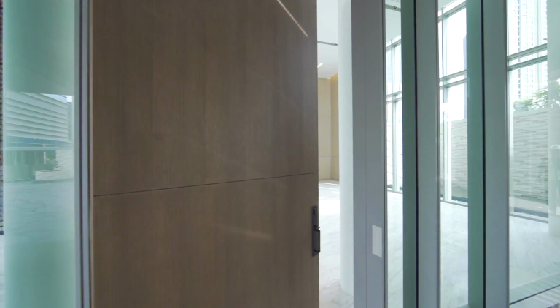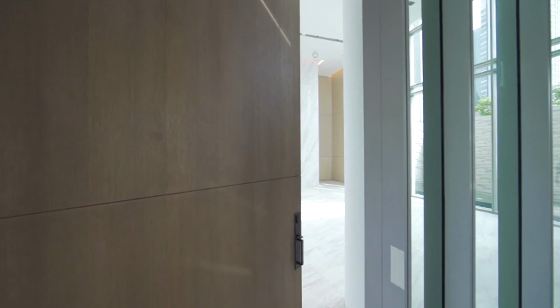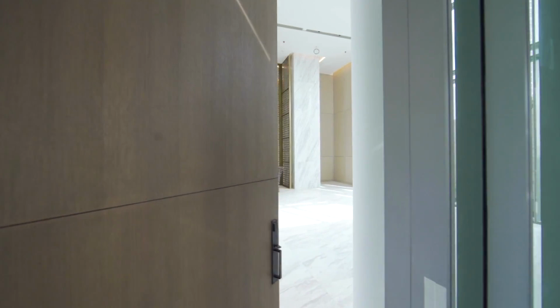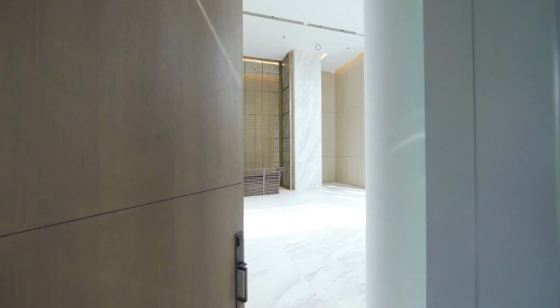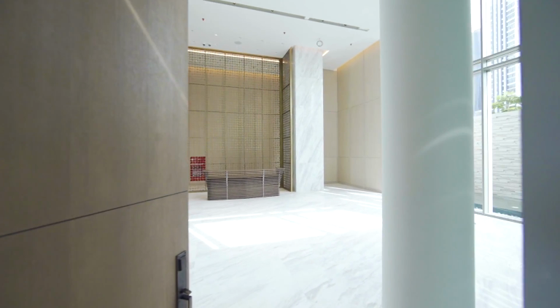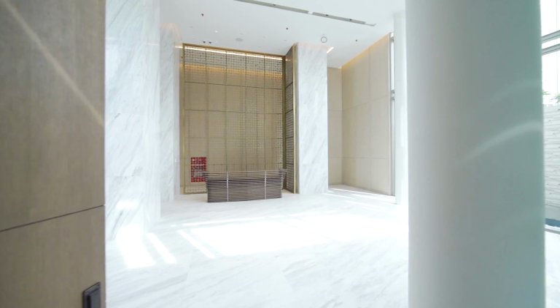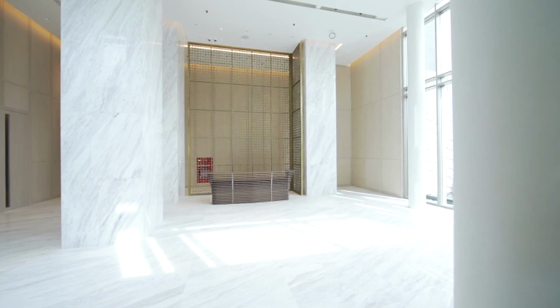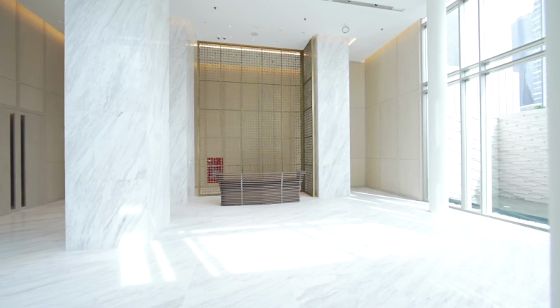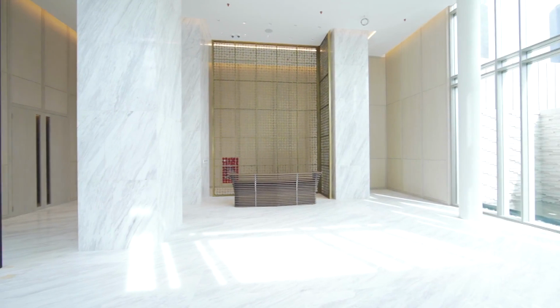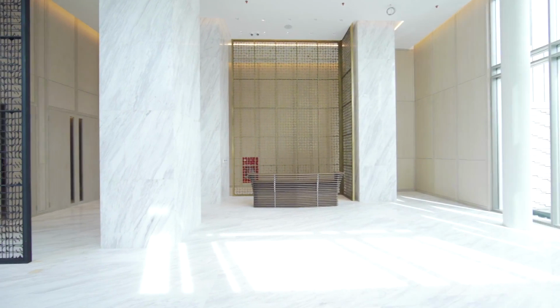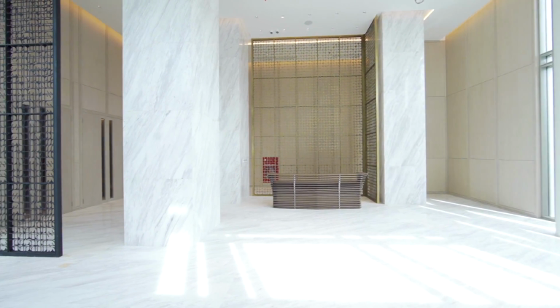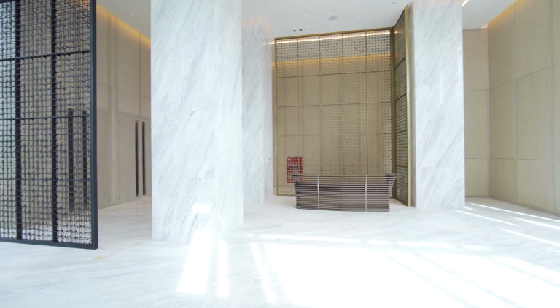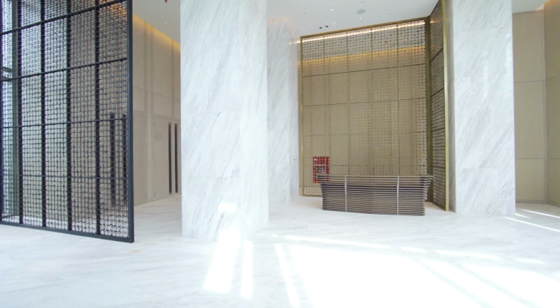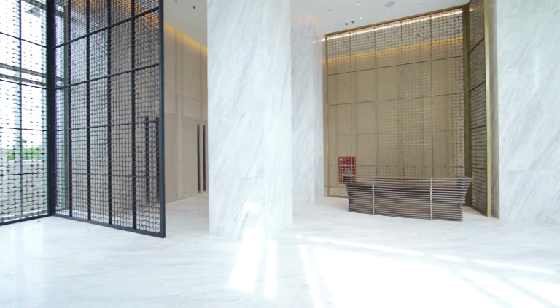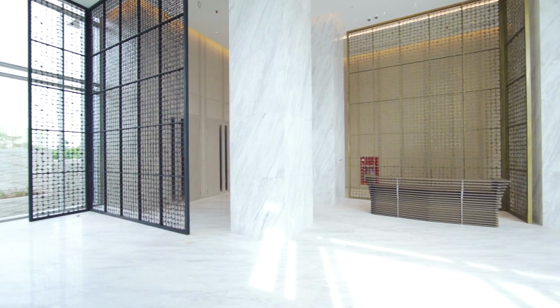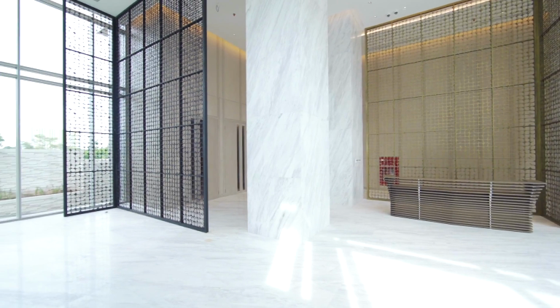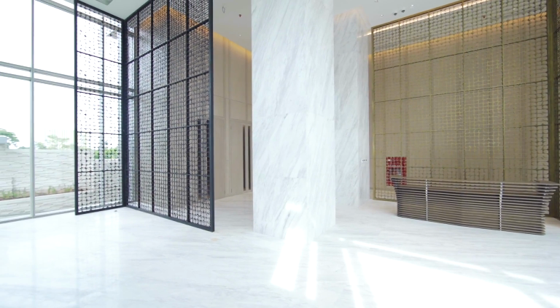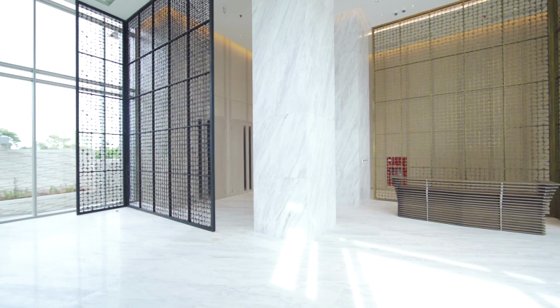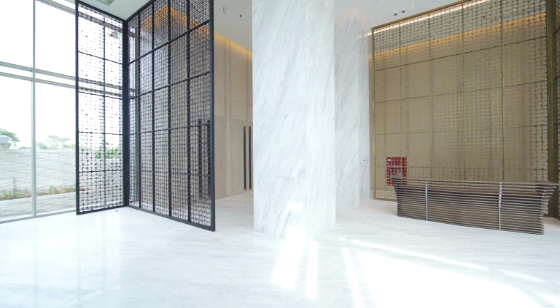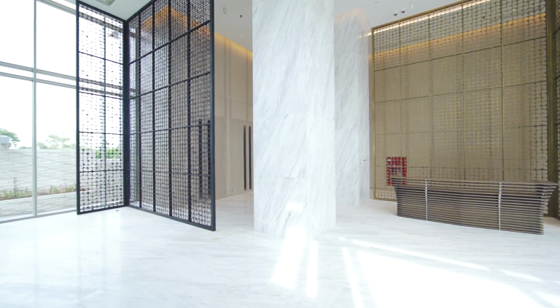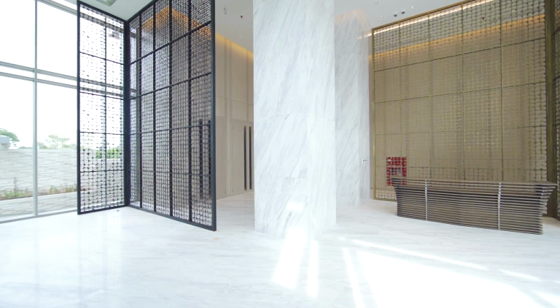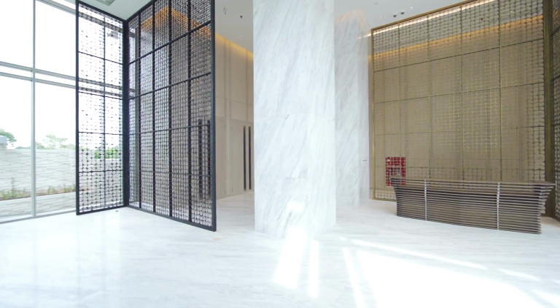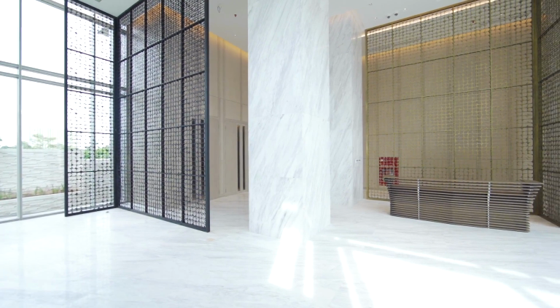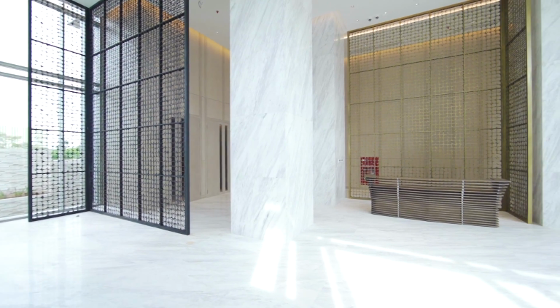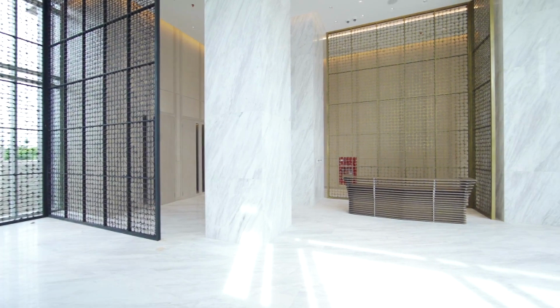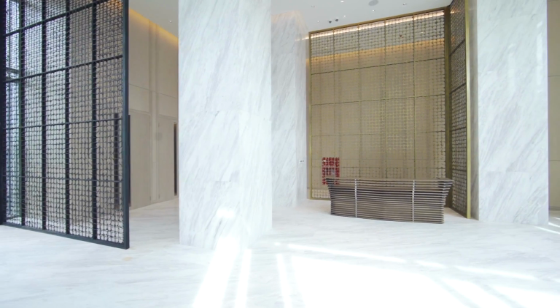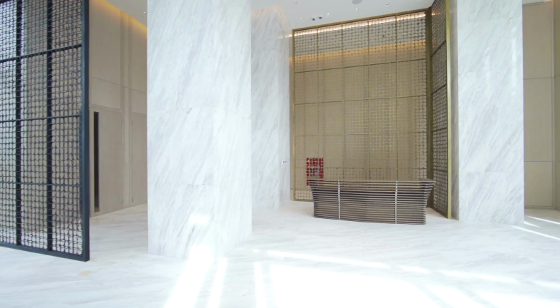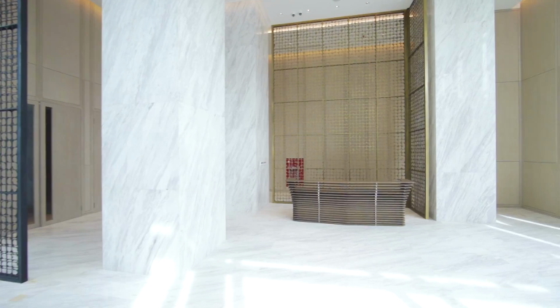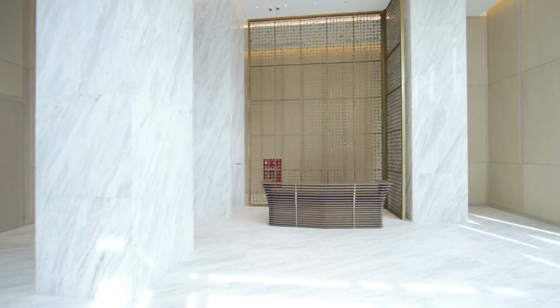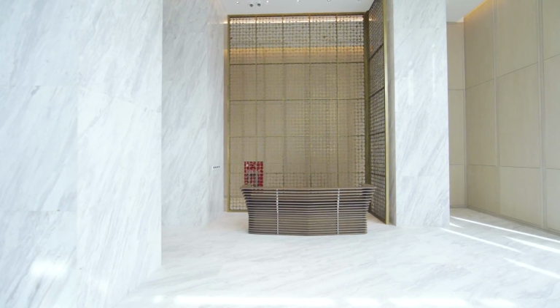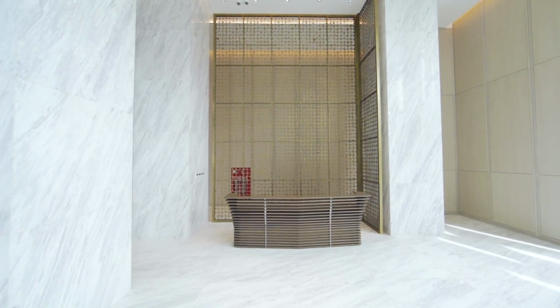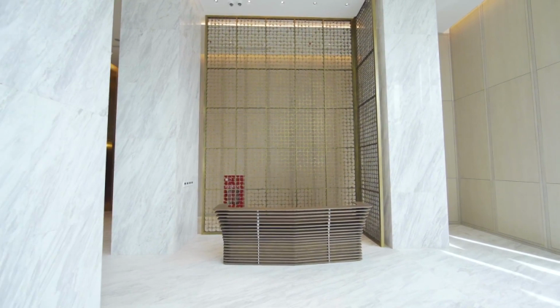Hey guys, welcome to the Grand Lobby. Wow, just like the name suggests, it's really, really grand. Look at these high ceilings, and you gotta love these white marbles too.